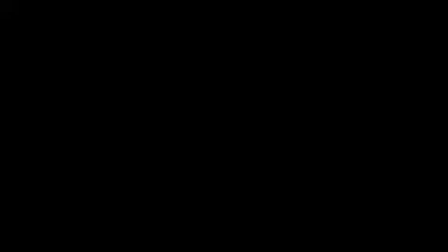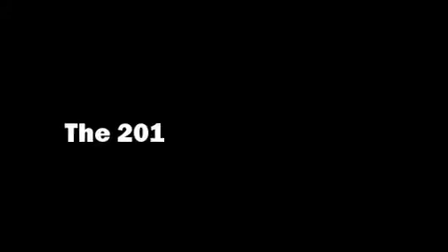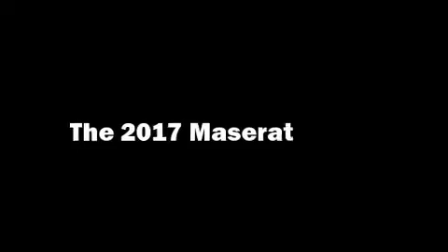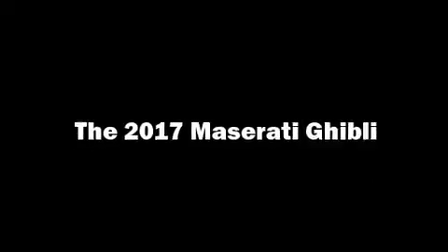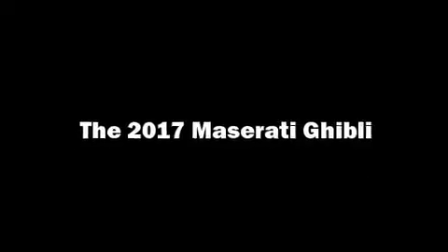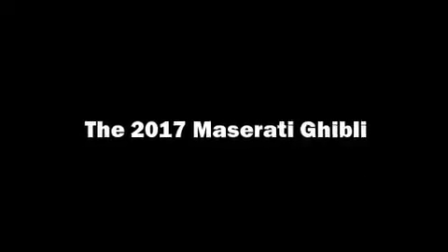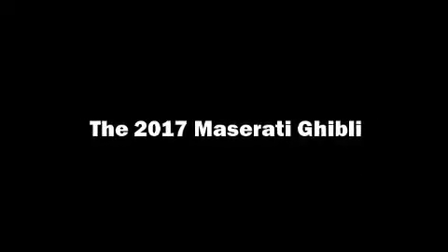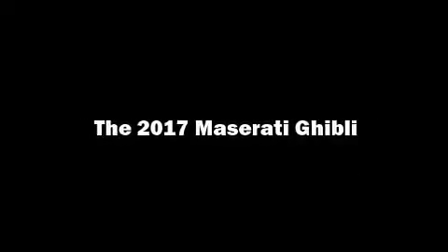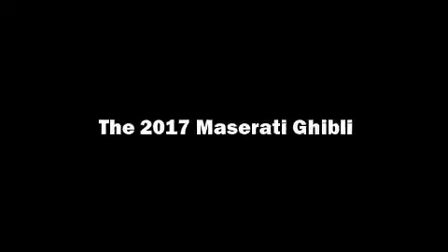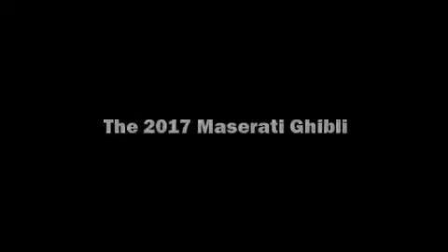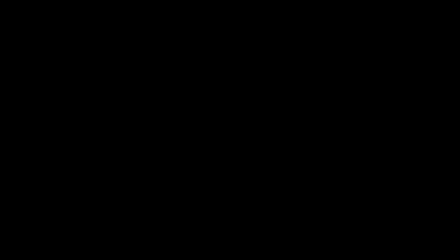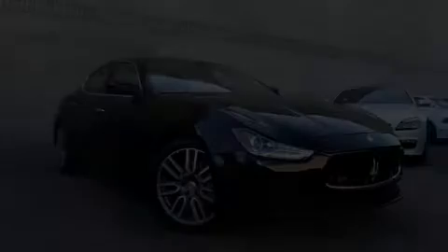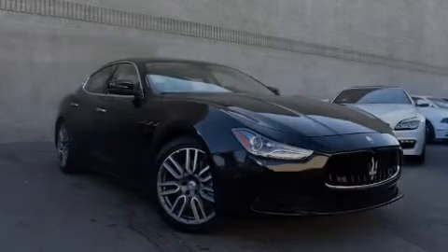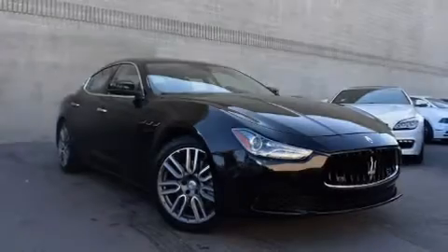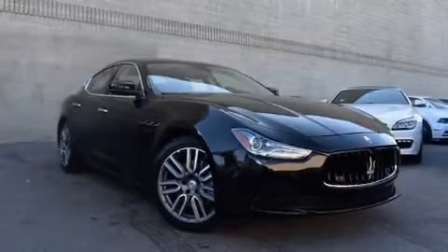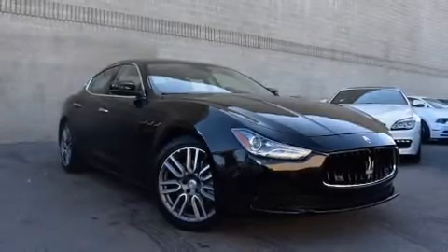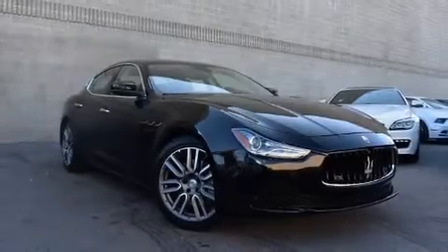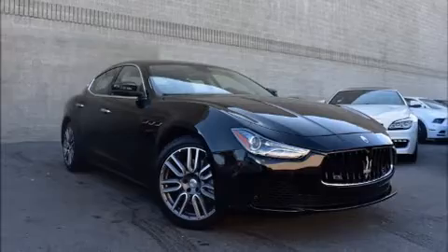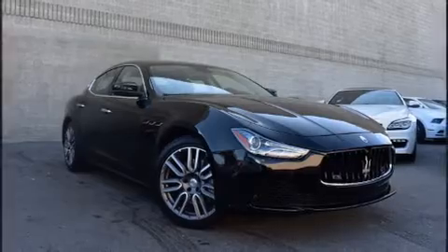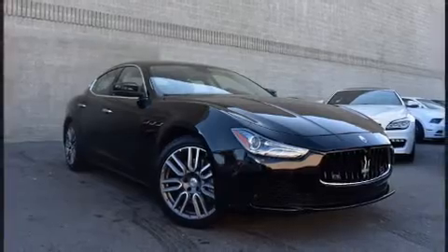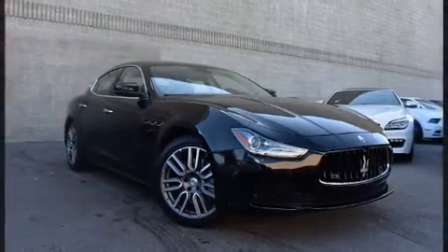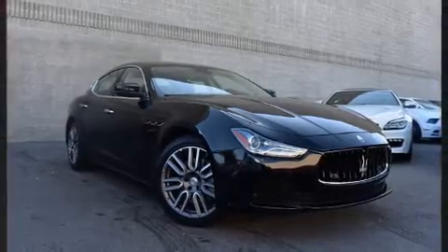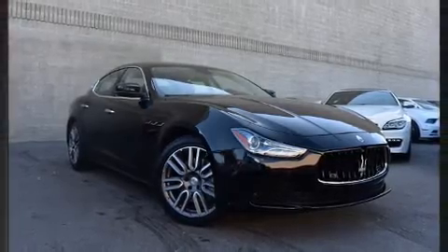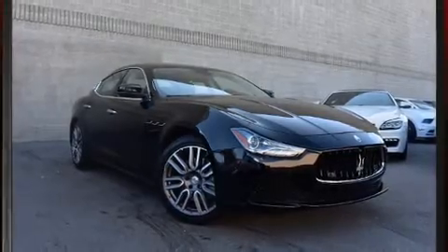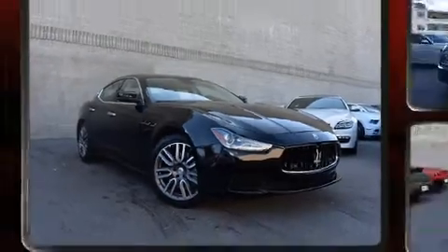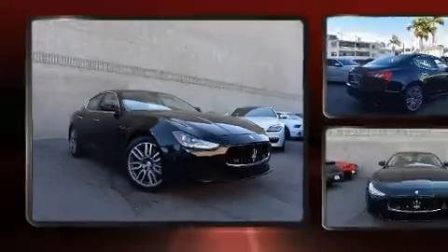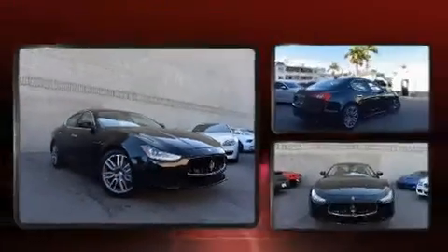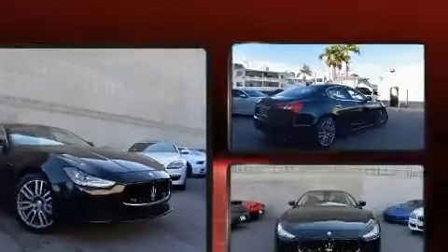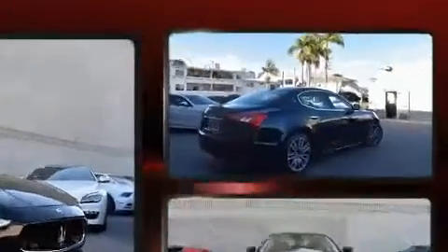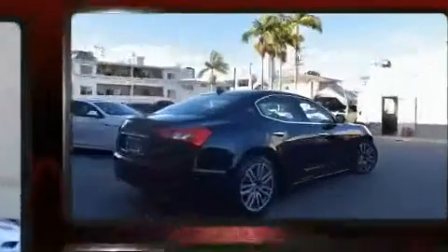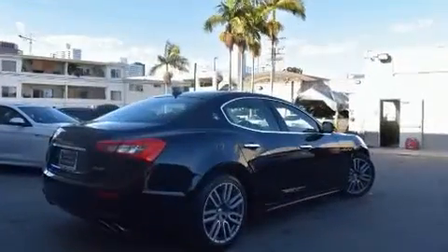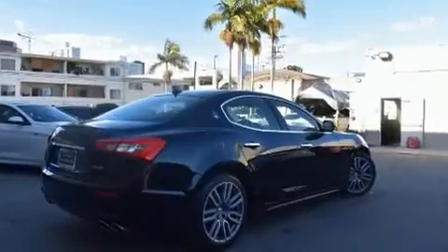Introducing the 2017 Maserati Ghibli. With fewer than 25,000 miles on the odometer, this four-door sedan prioritizes comfort, safety, and convenience.